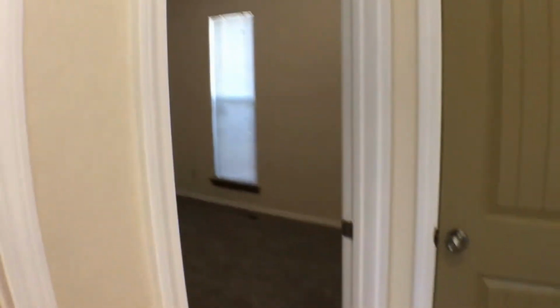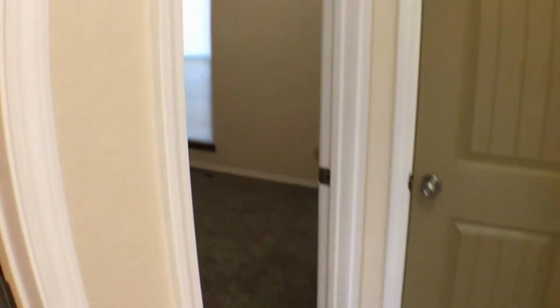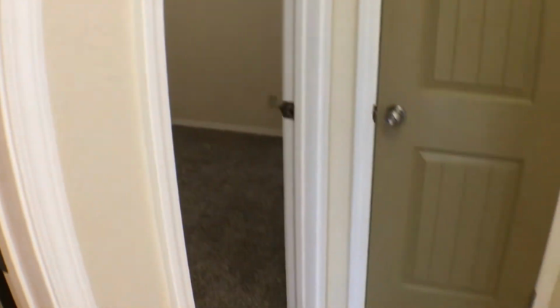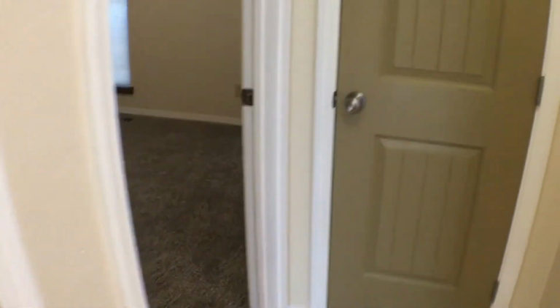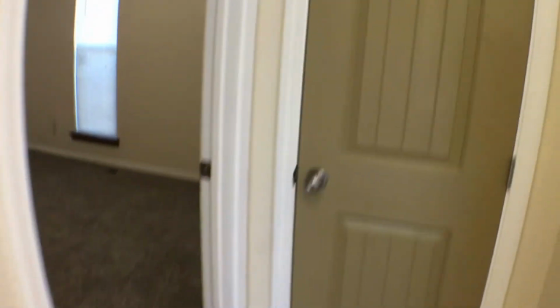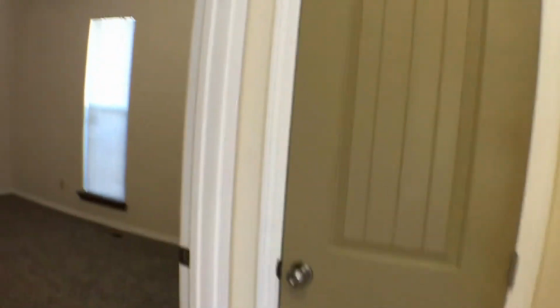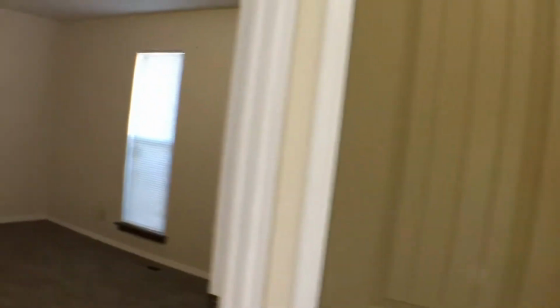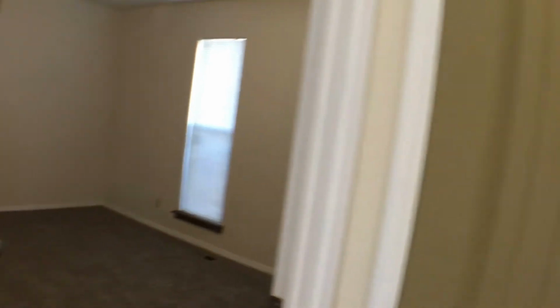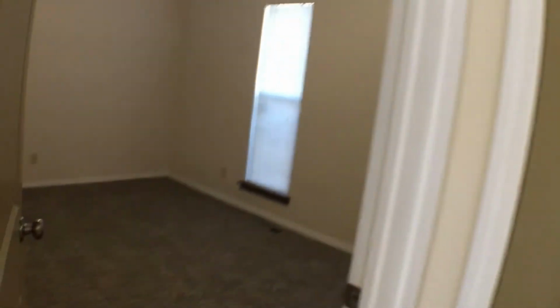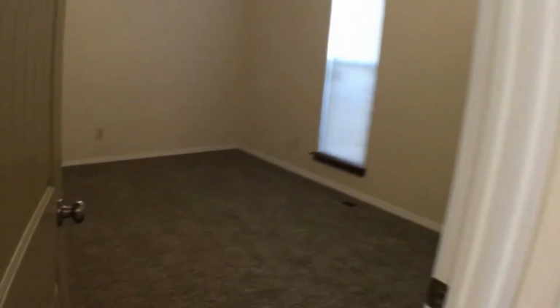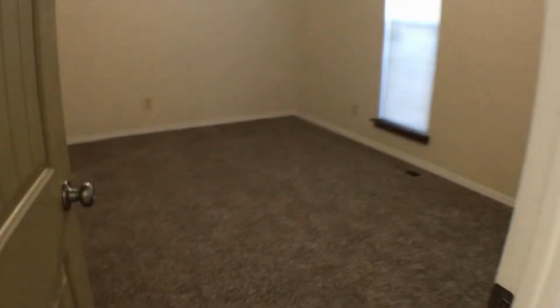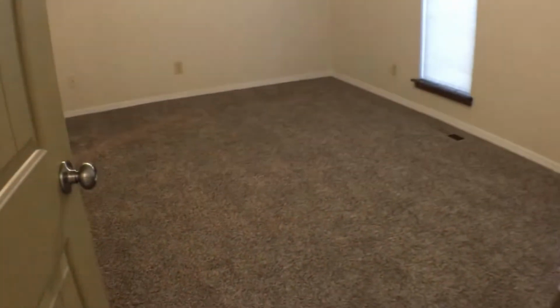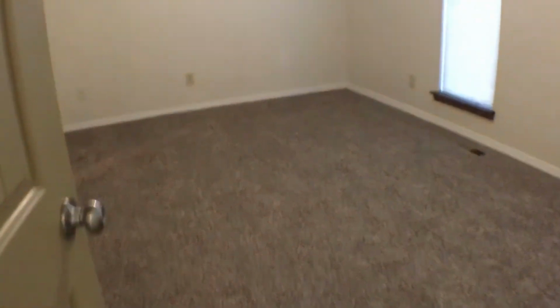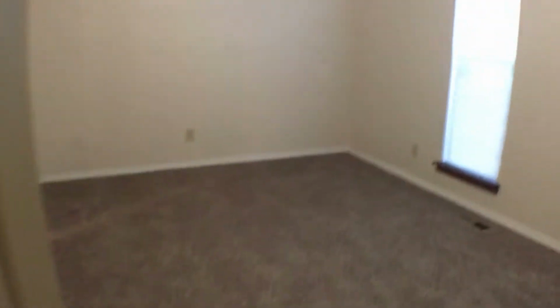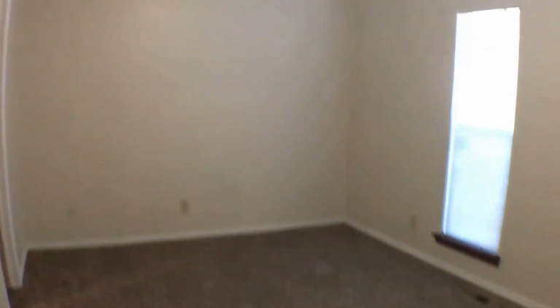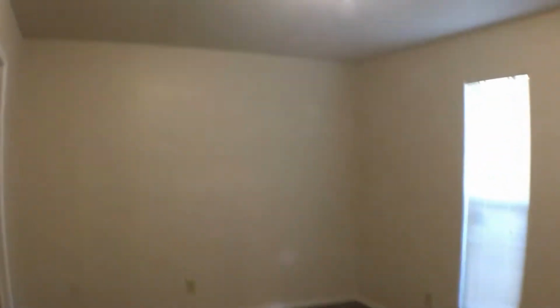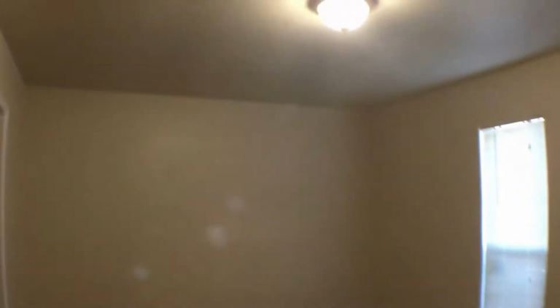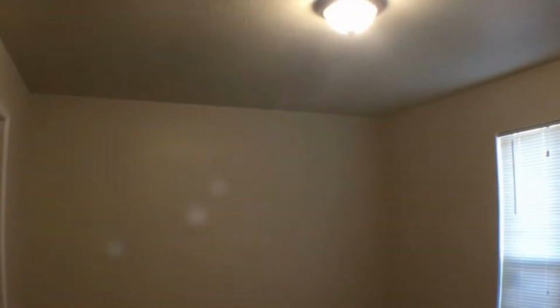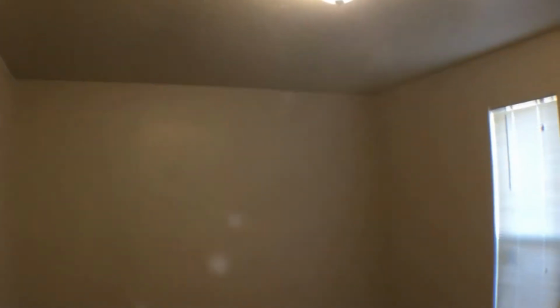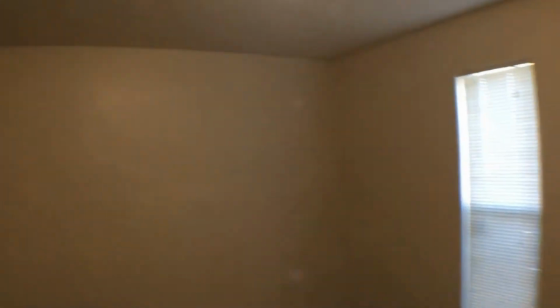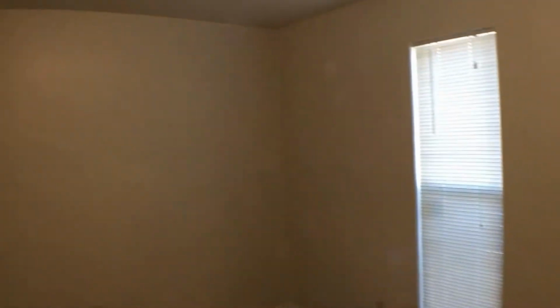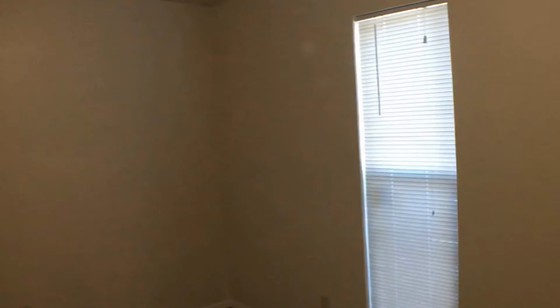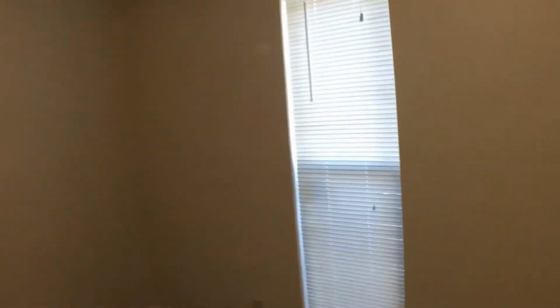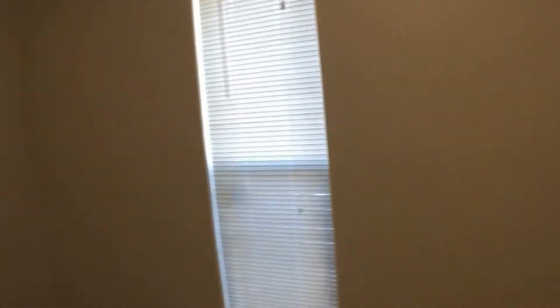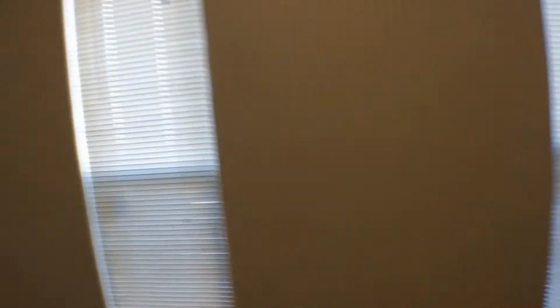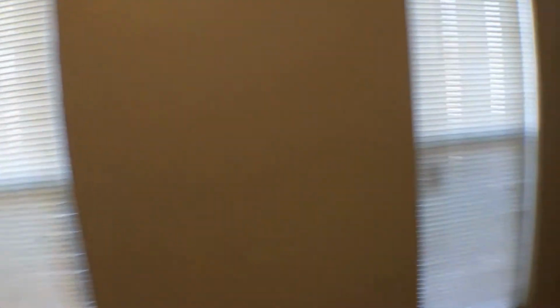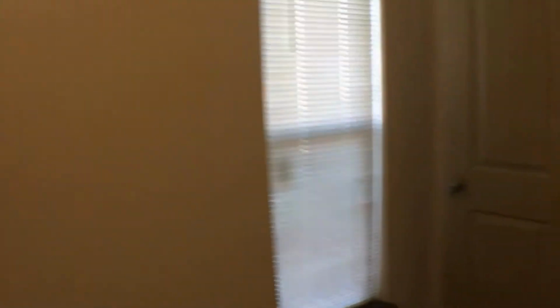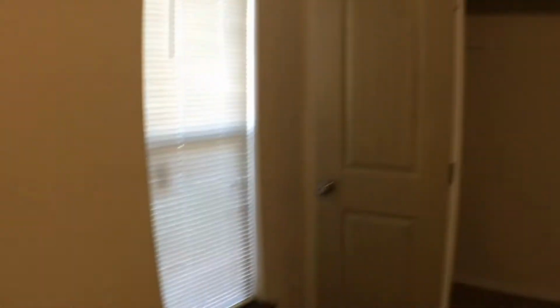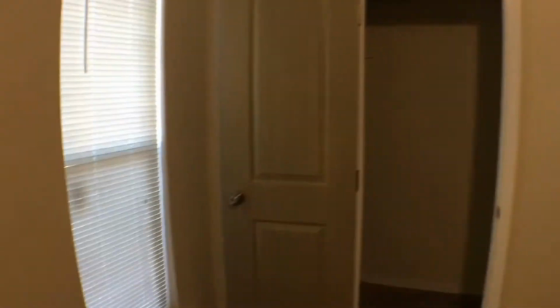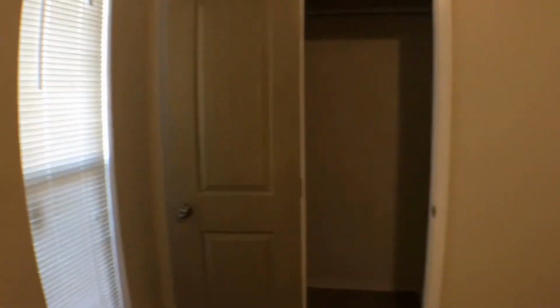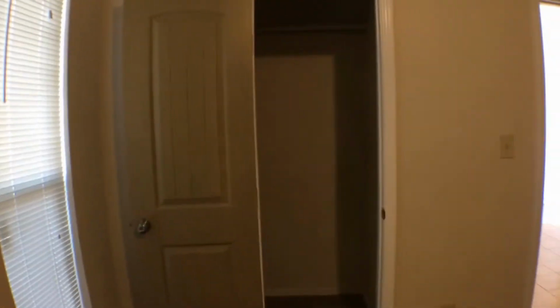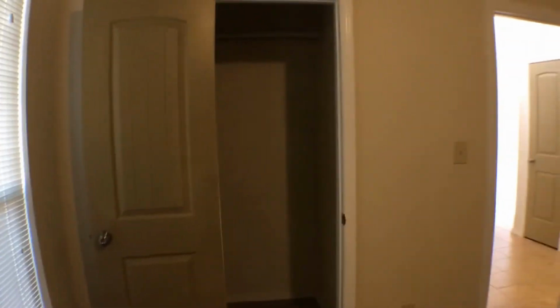Immediately past this coat closet, over on the left, we'll see our first bedroom, sporting multiple egress windows and one of those half-walking closets.